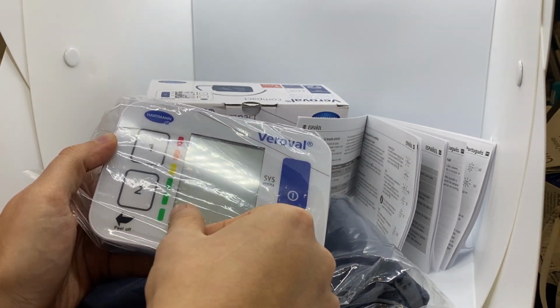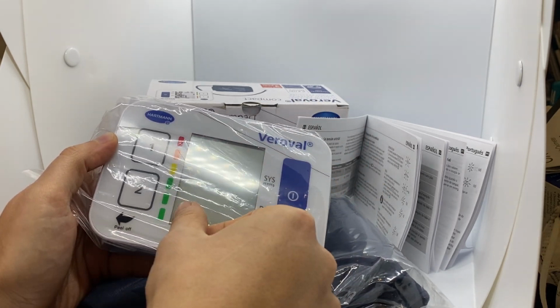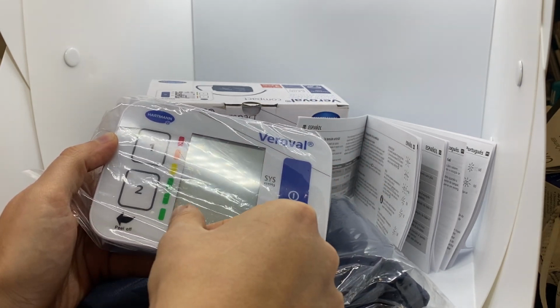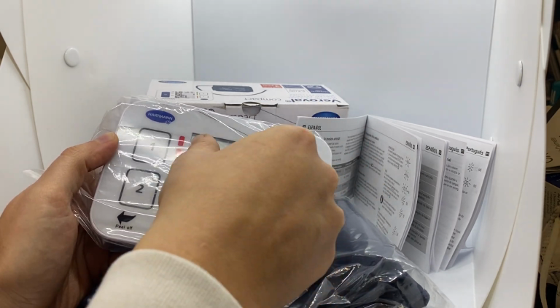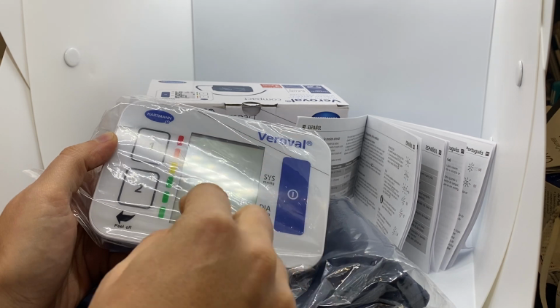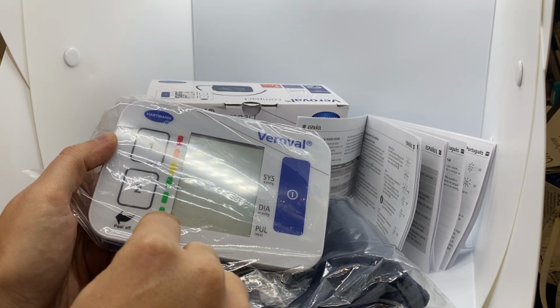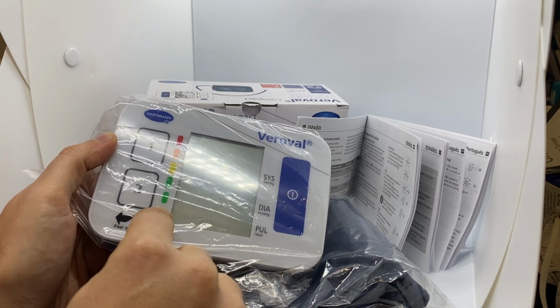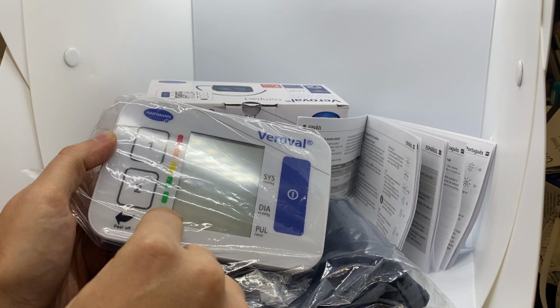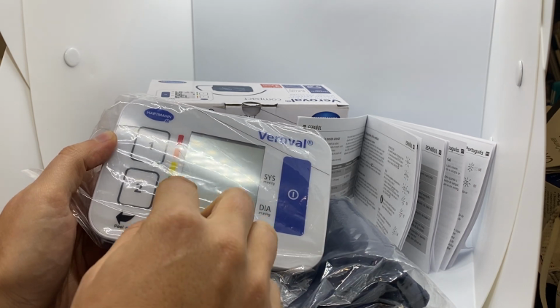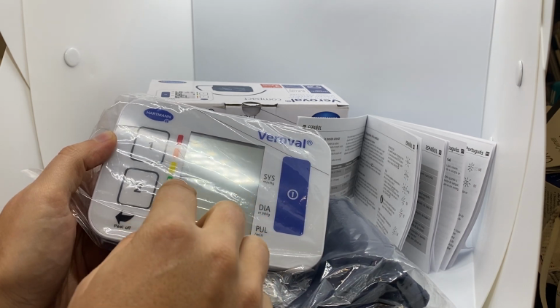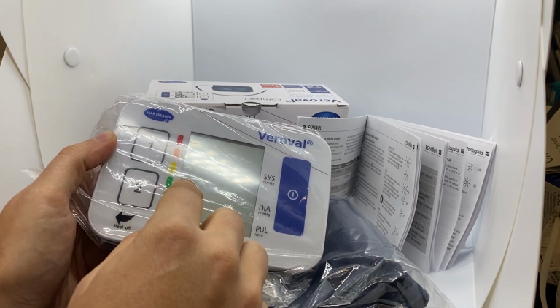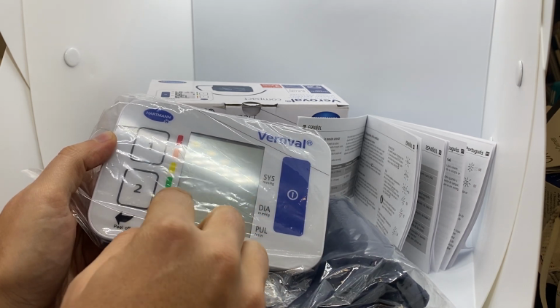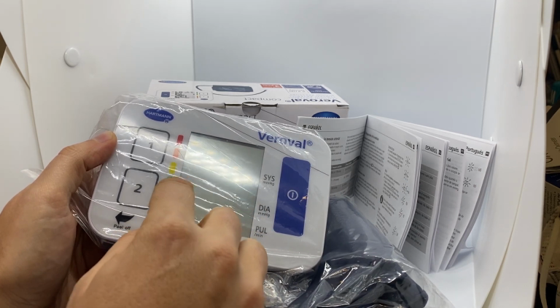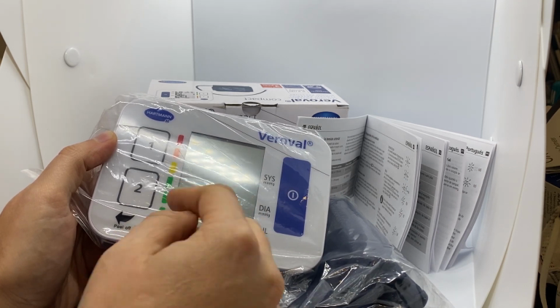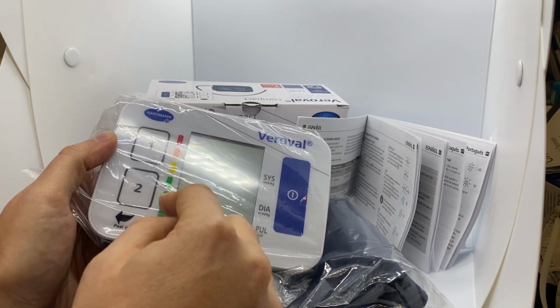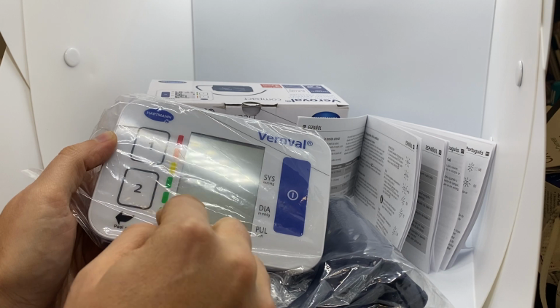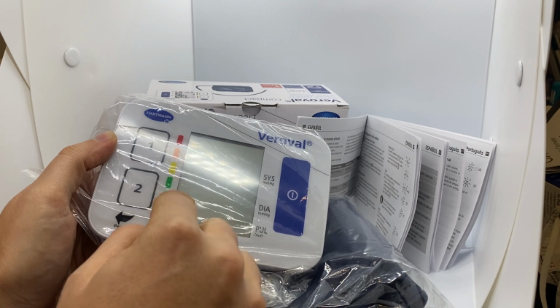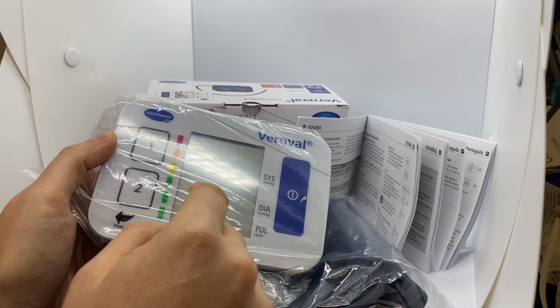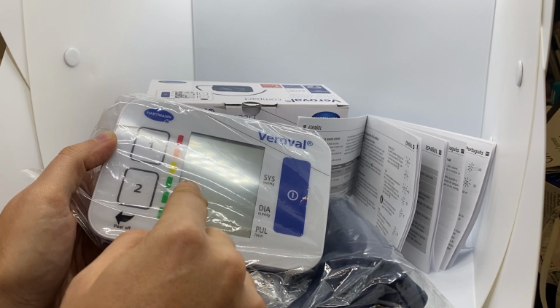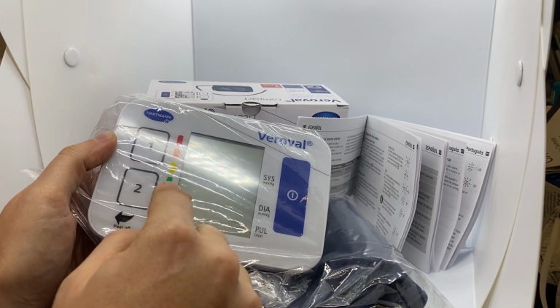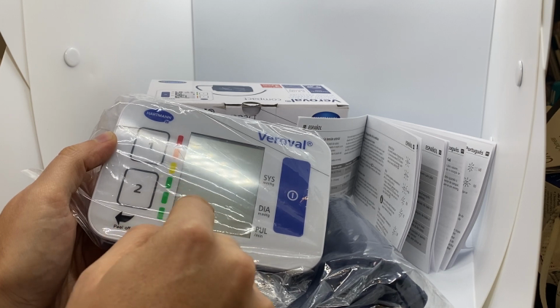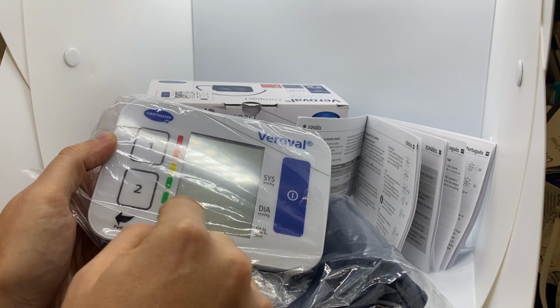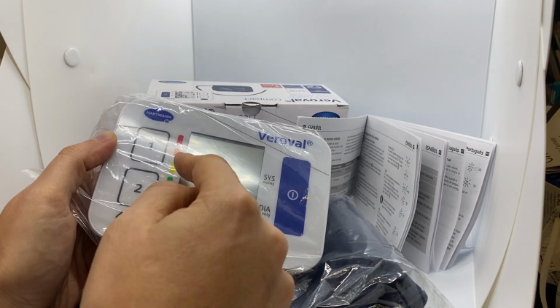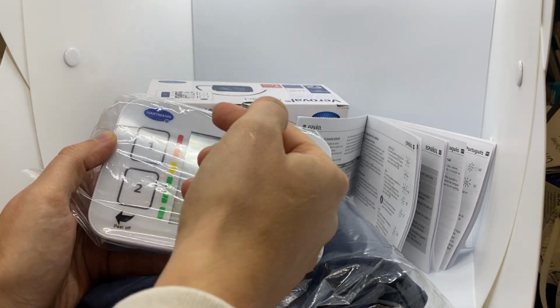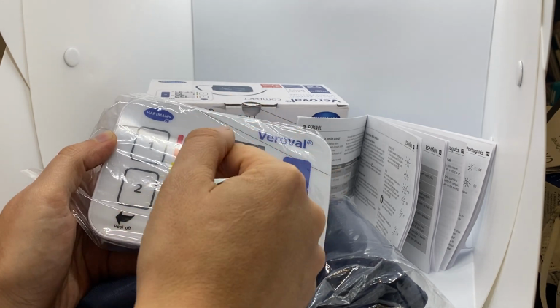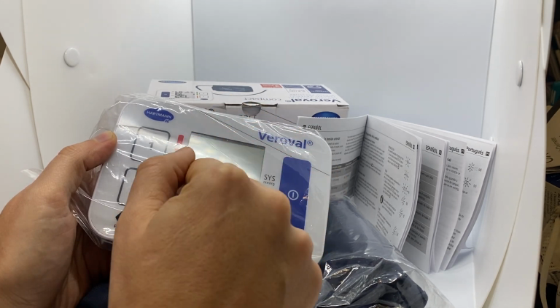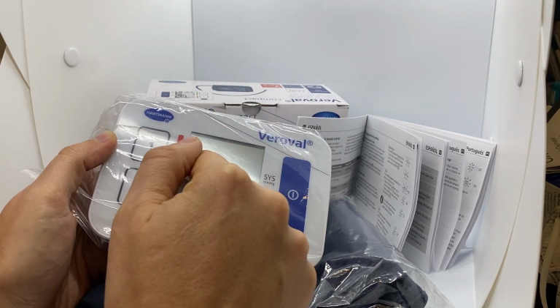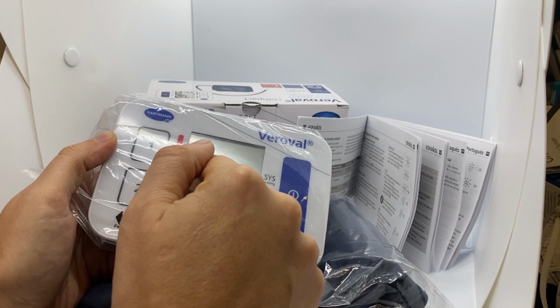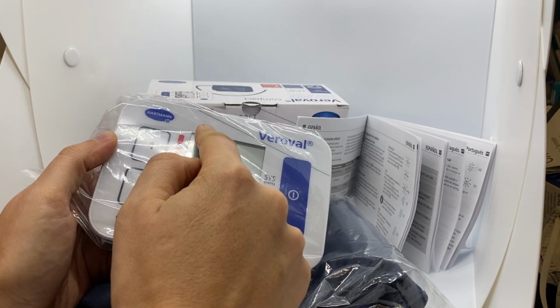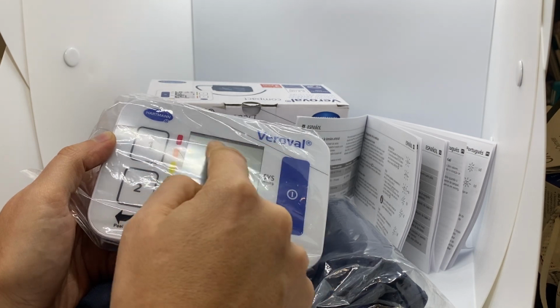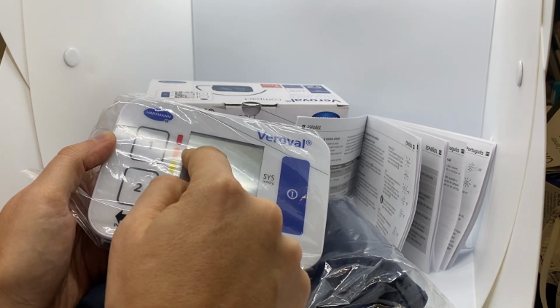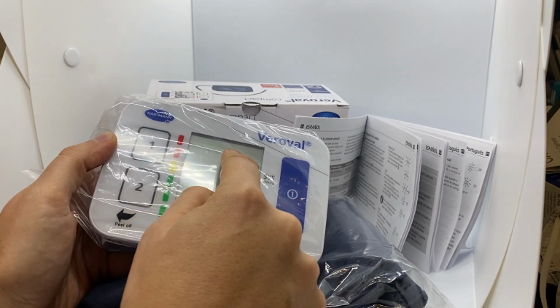It has an indicator that shows you if your arterial pressure is at good values or if it's too high and you have to go to the doctor.